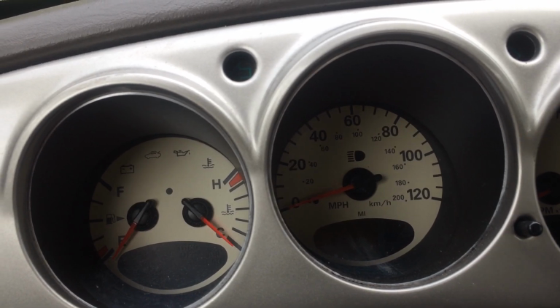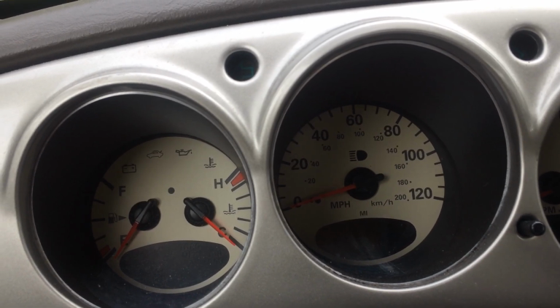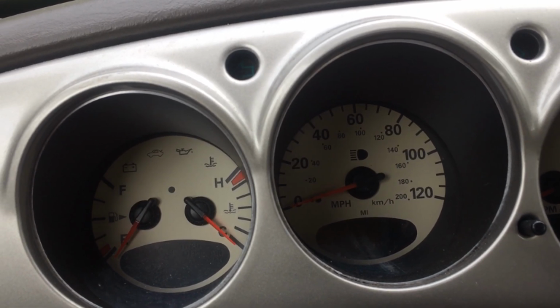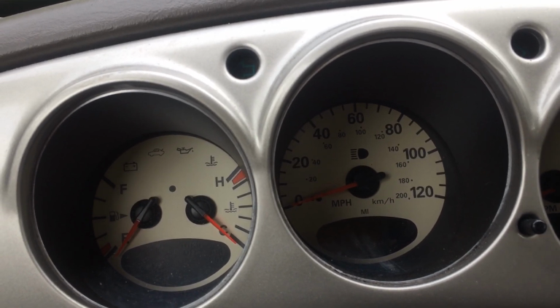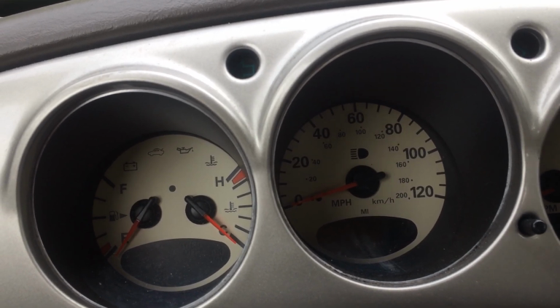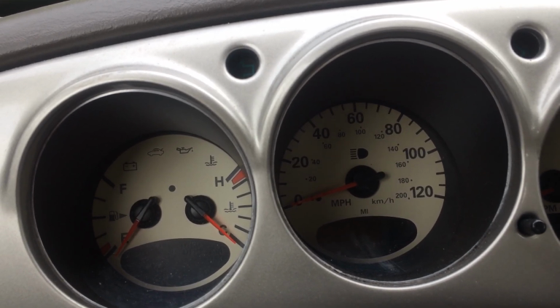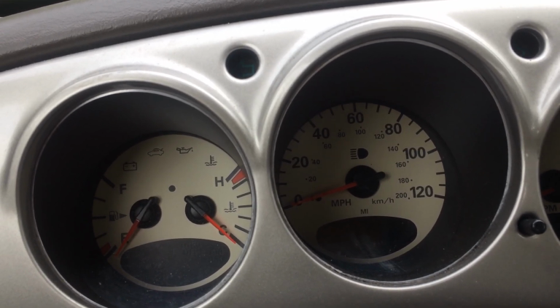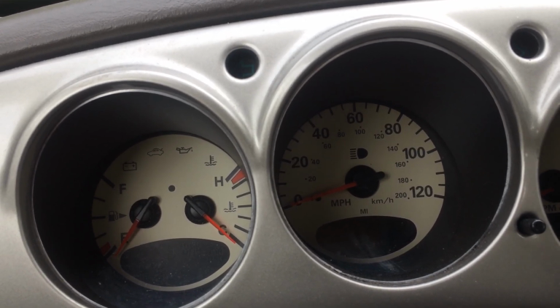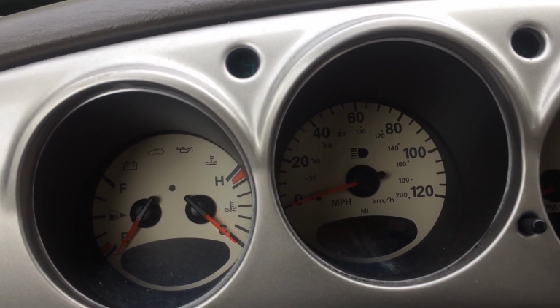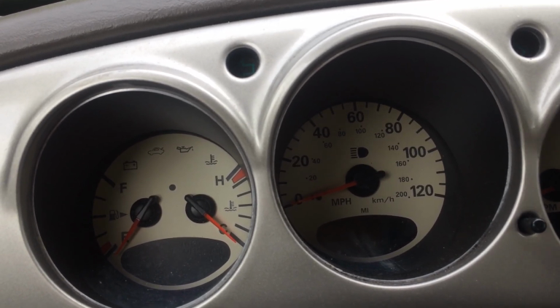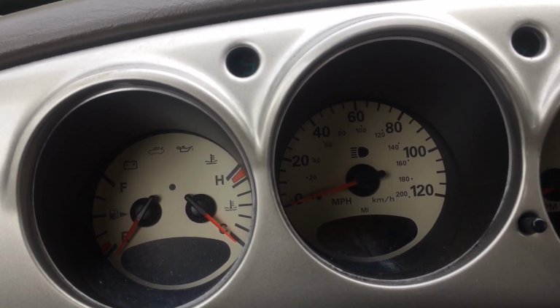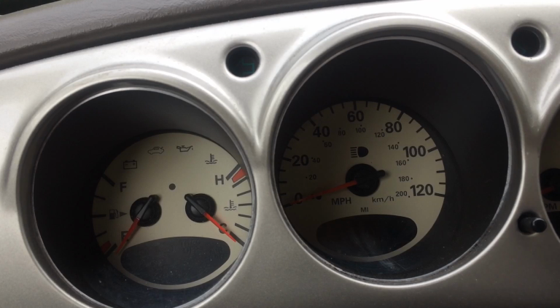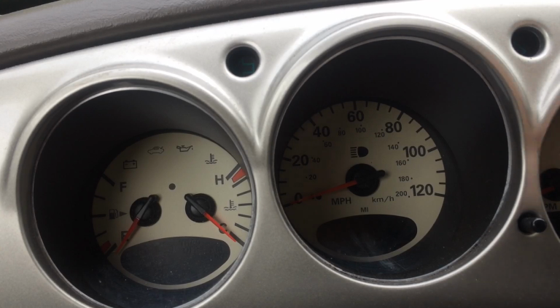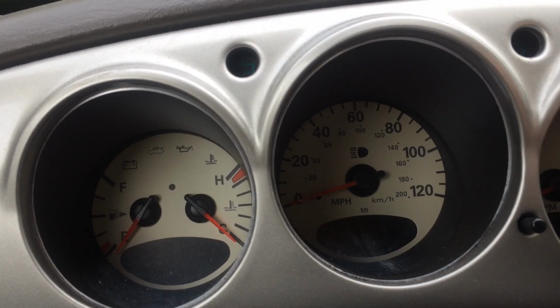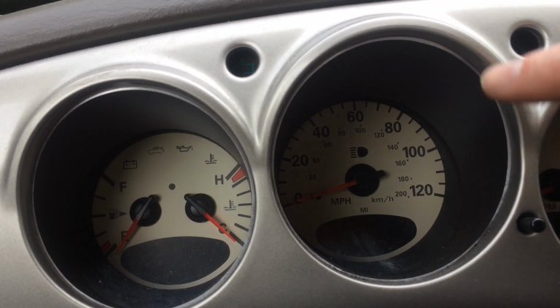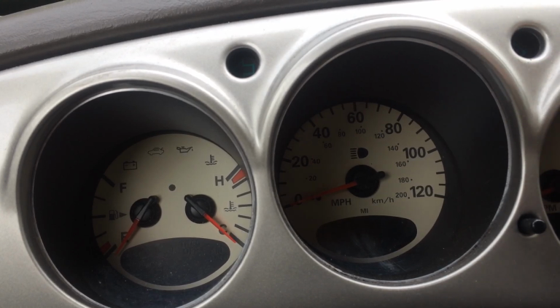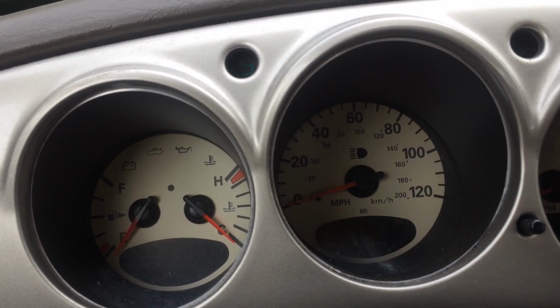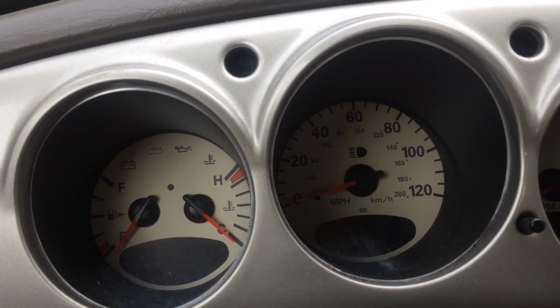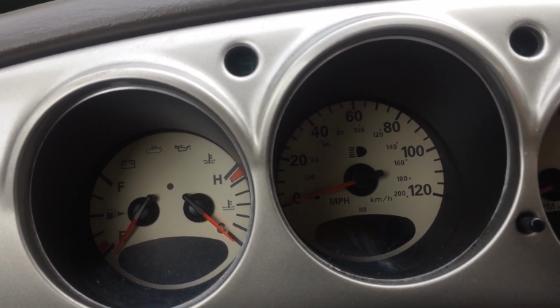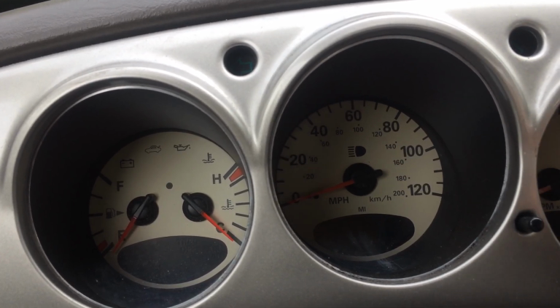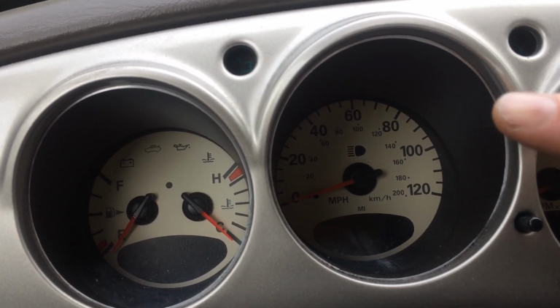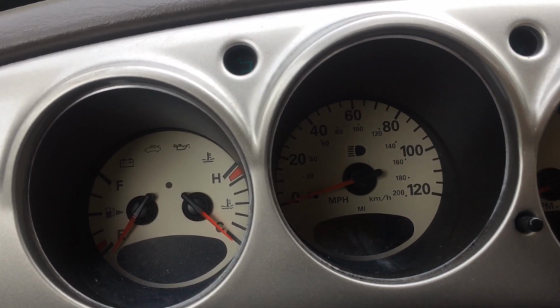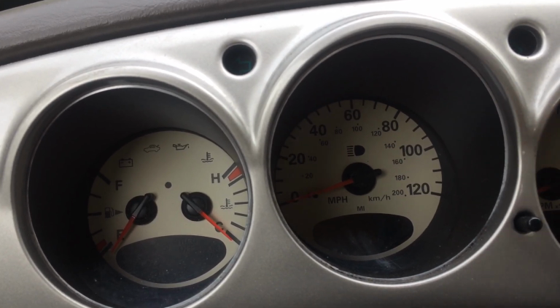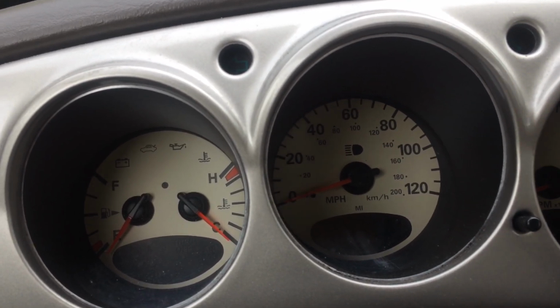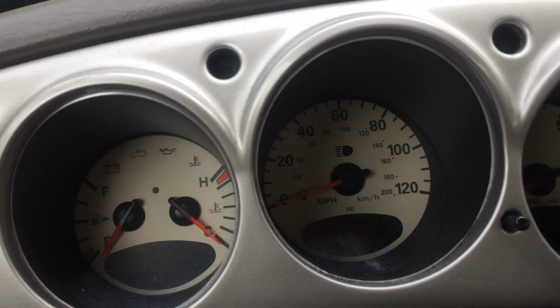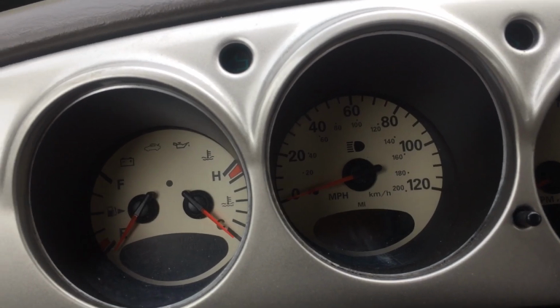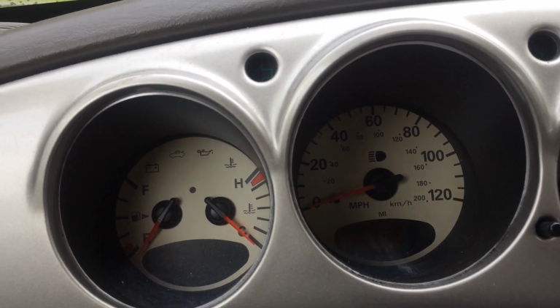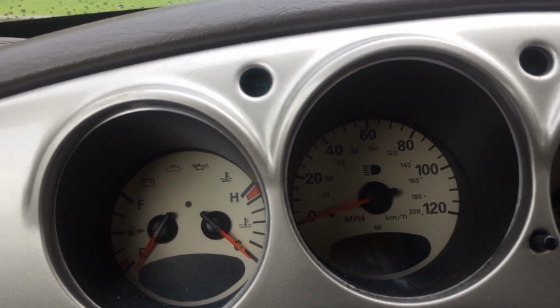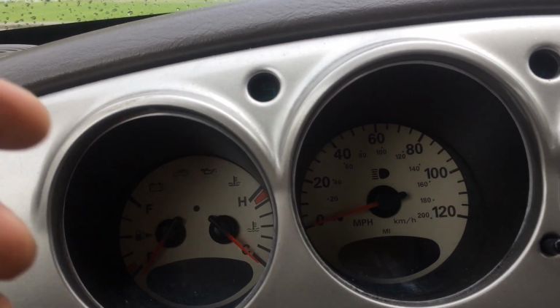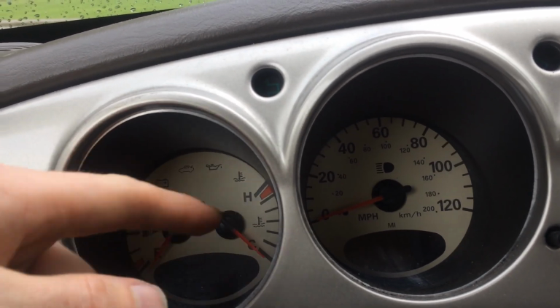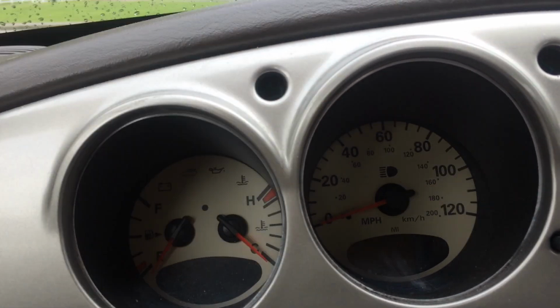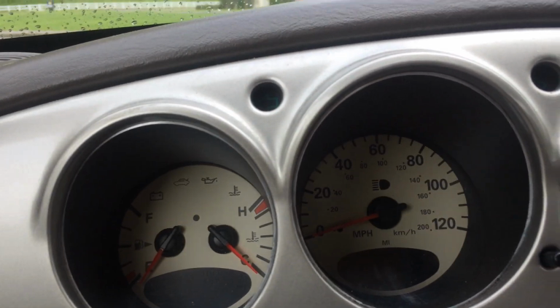If you've done it in a Neon, it's about the same method, but in a PT Cruiser it actually does a few more checks than just a typical cluster reset.